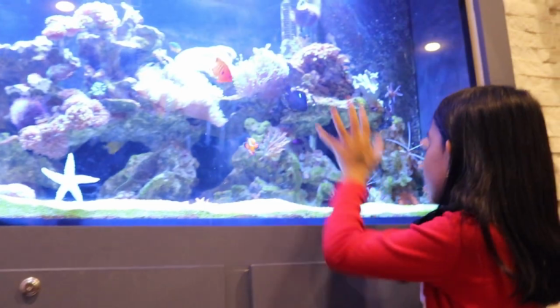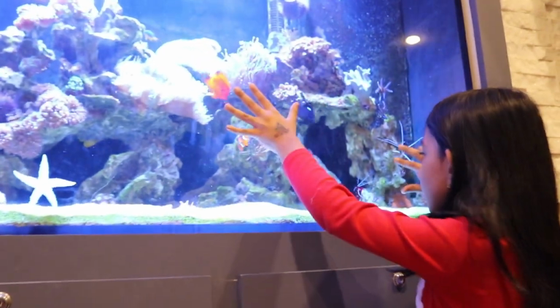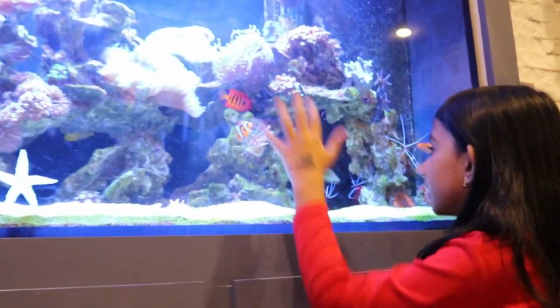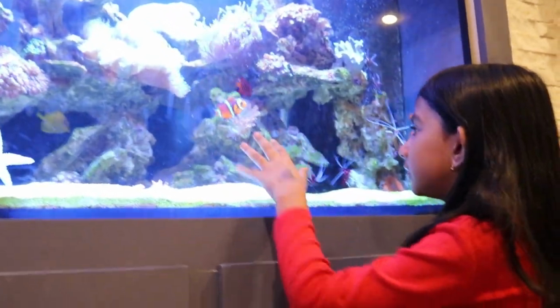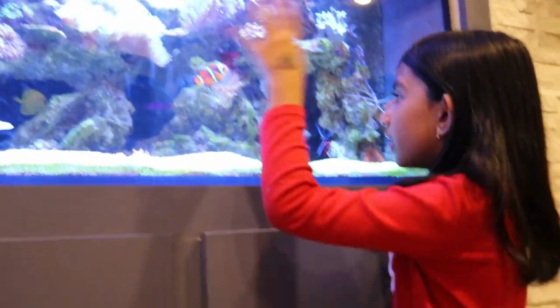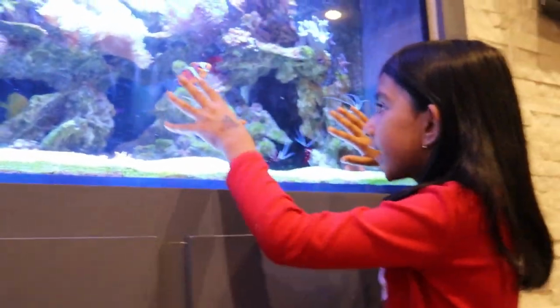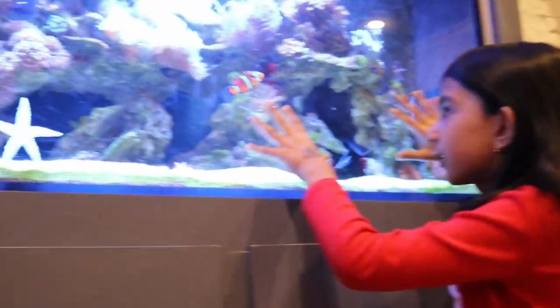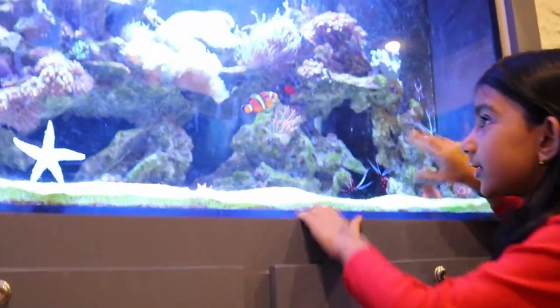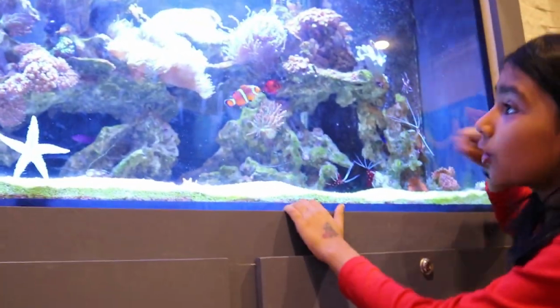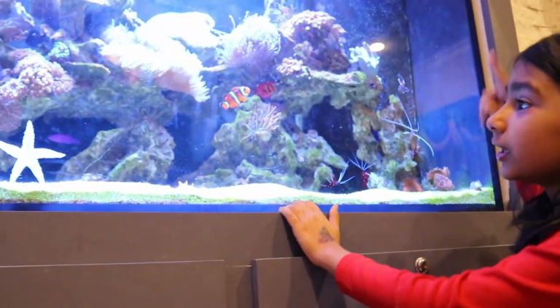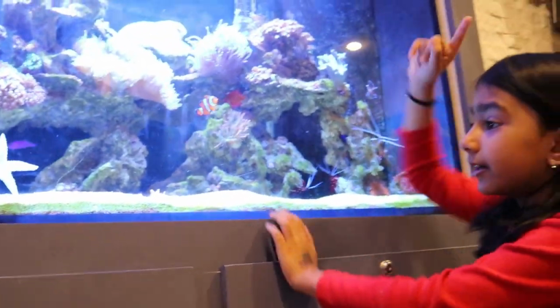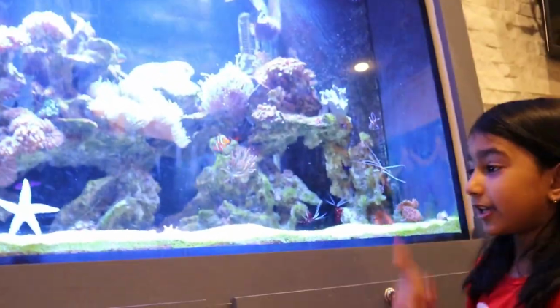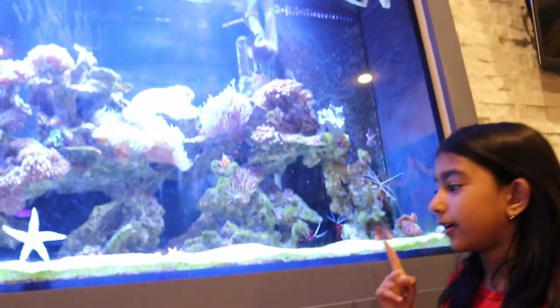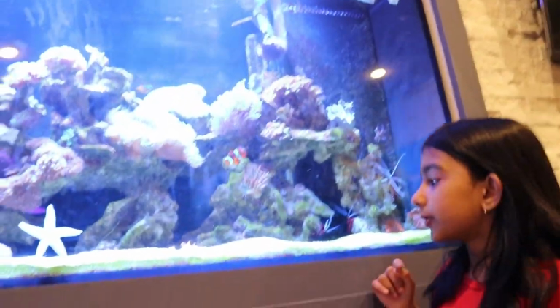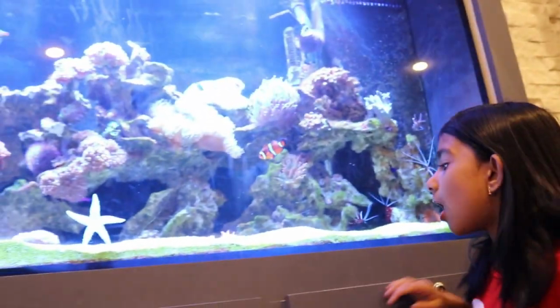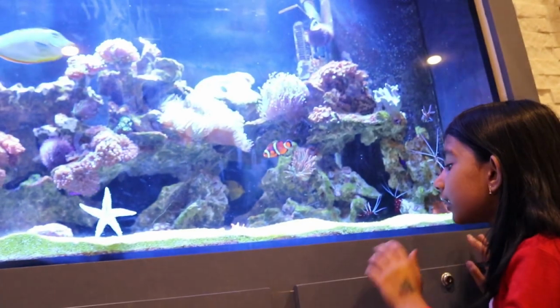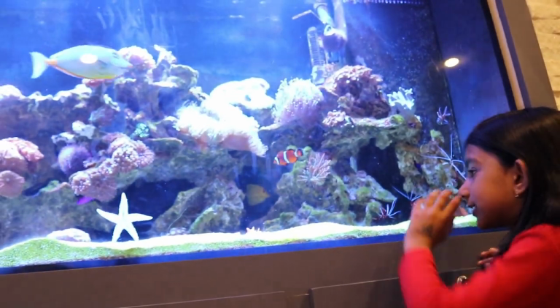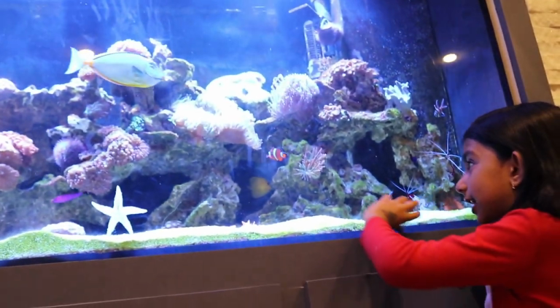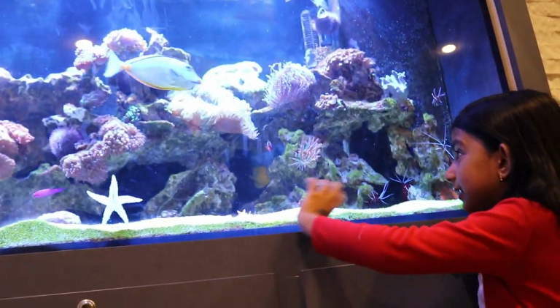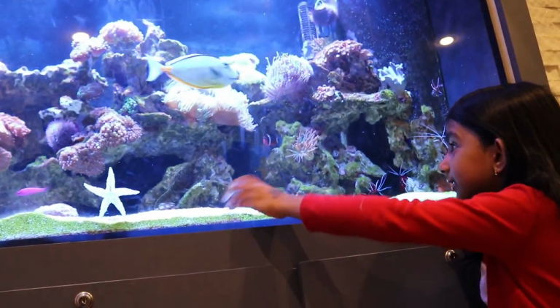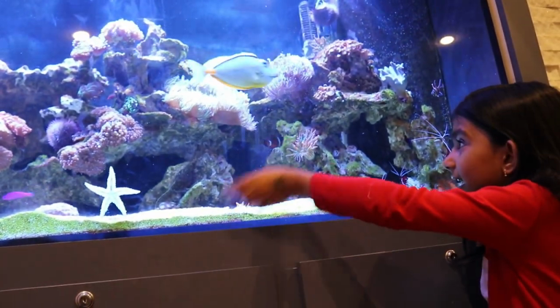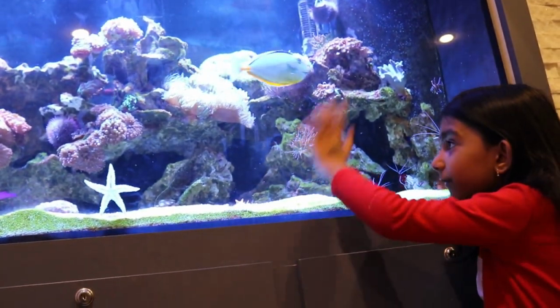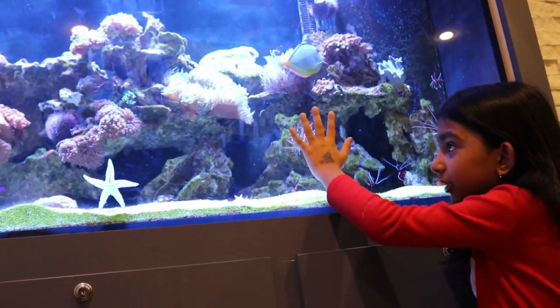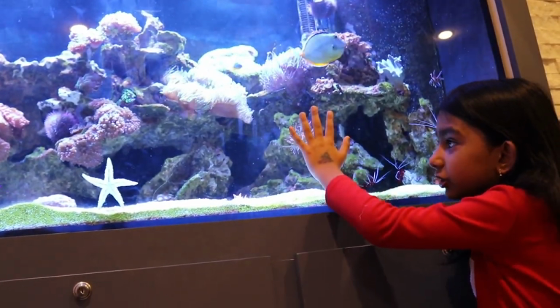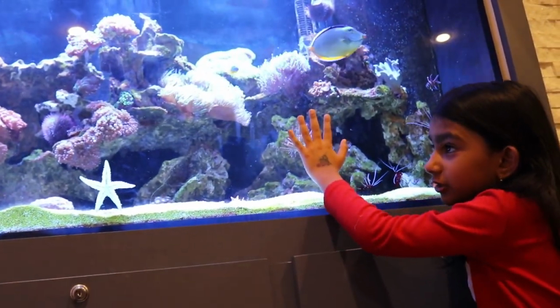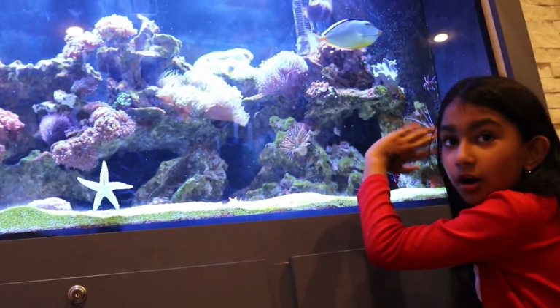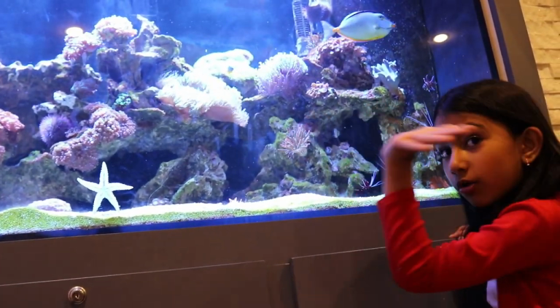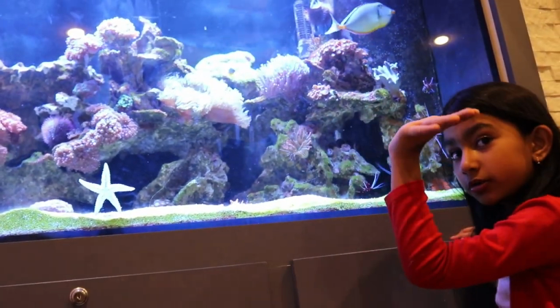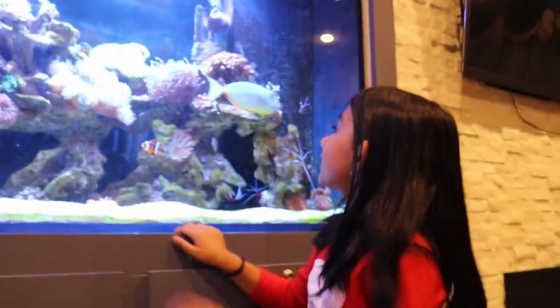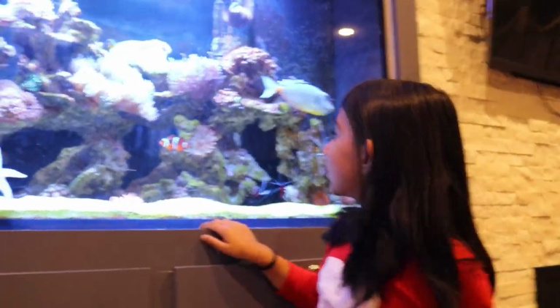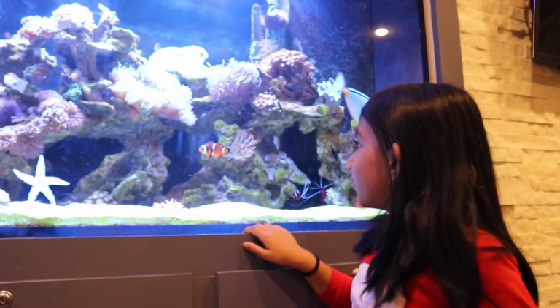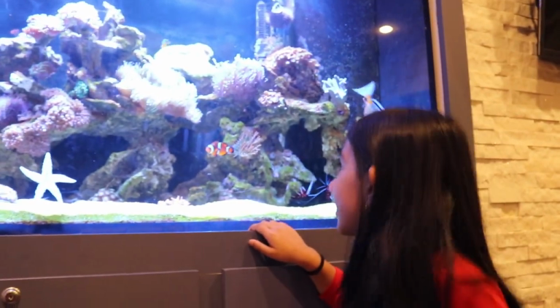A reef tank consists of fish and corals. The other type is a fish-only tank, which only has sand and fish — no corals.